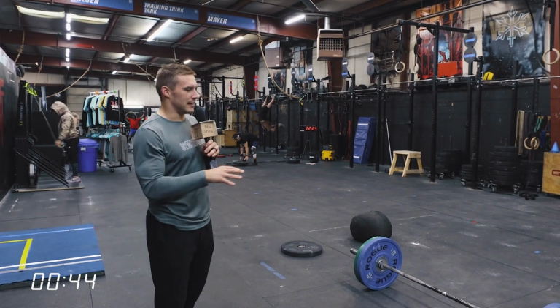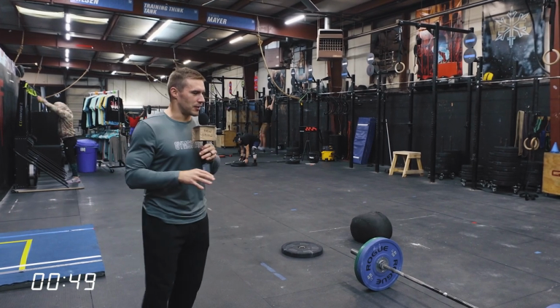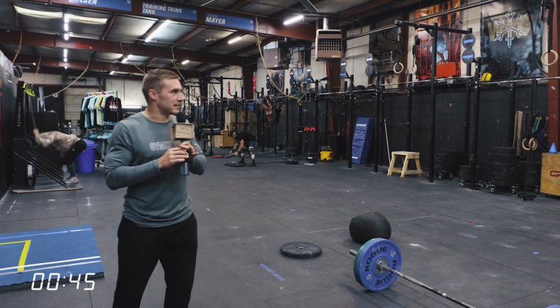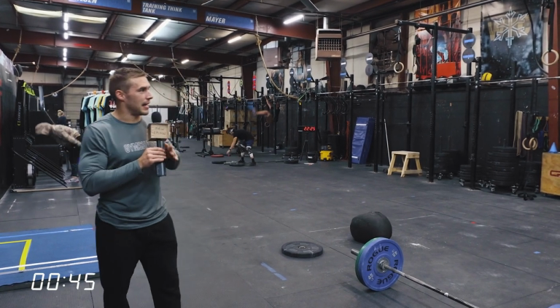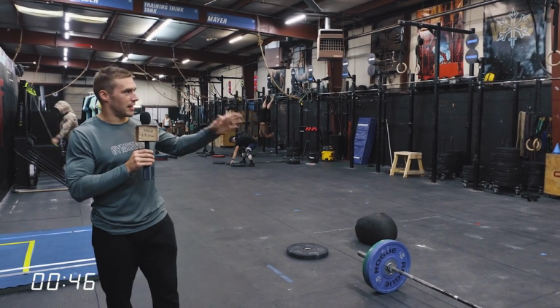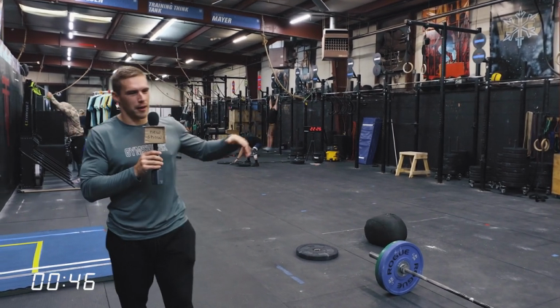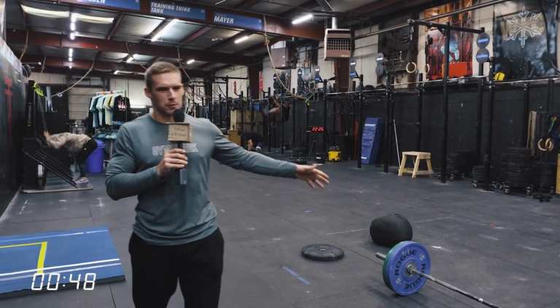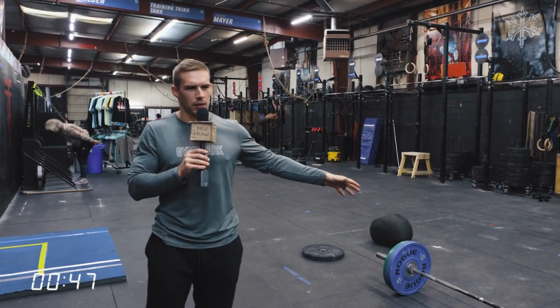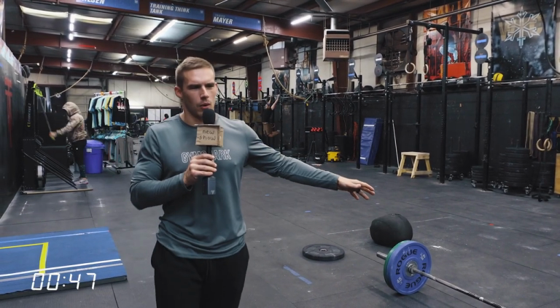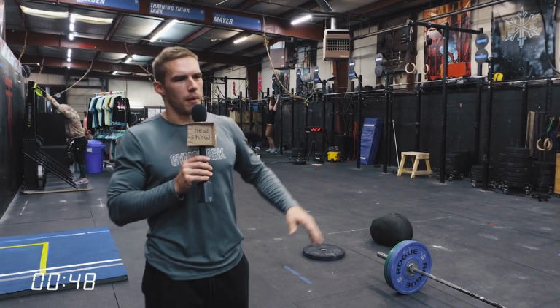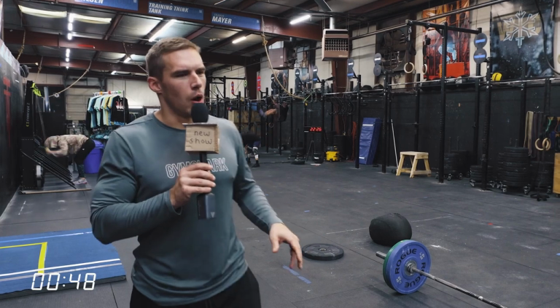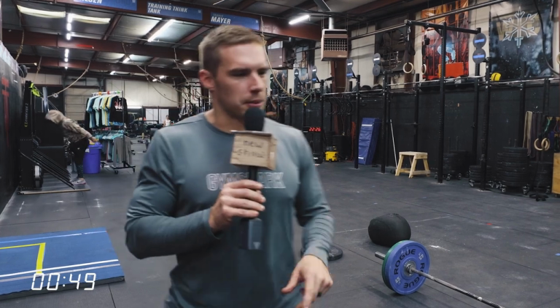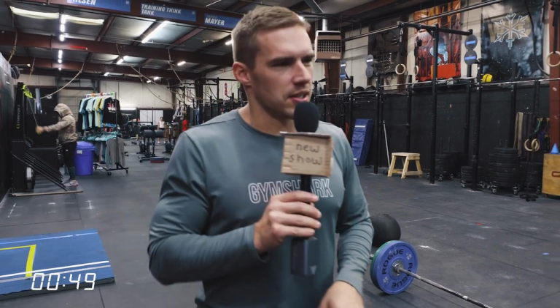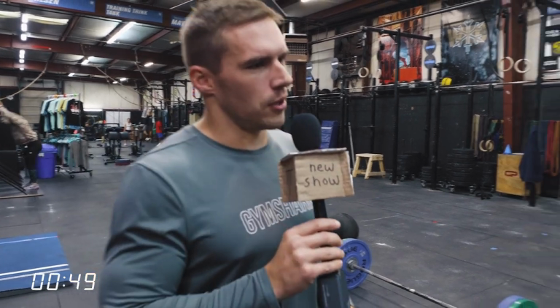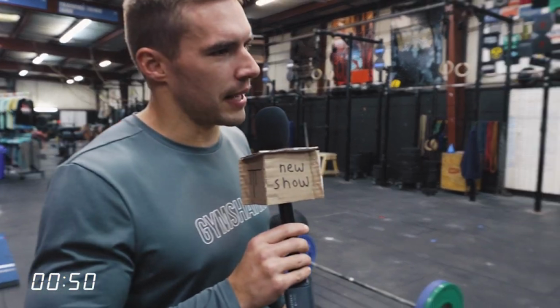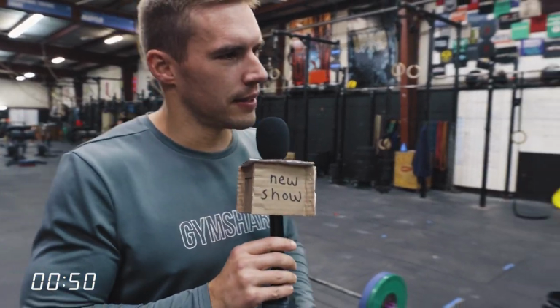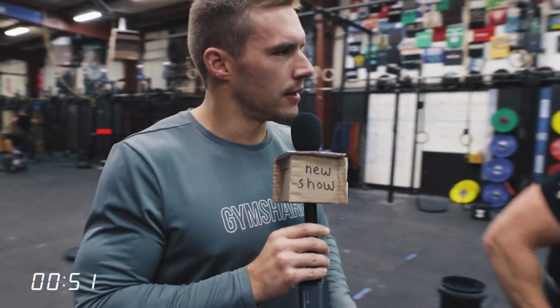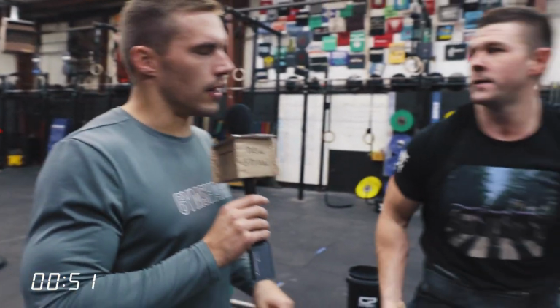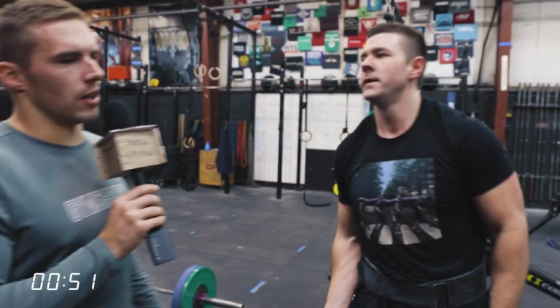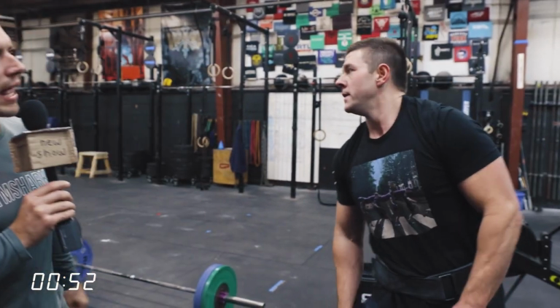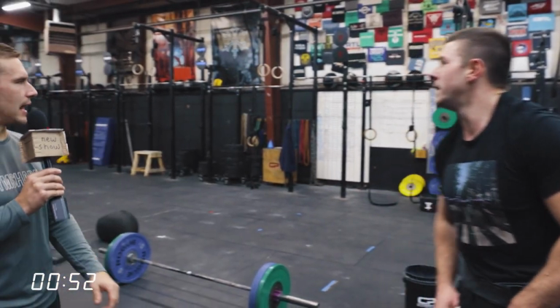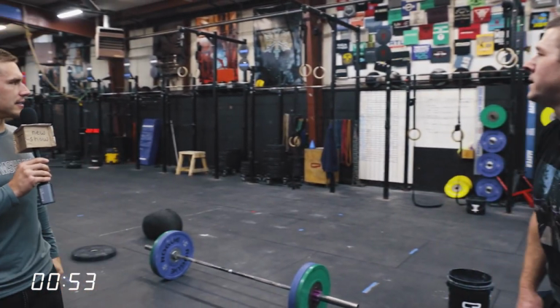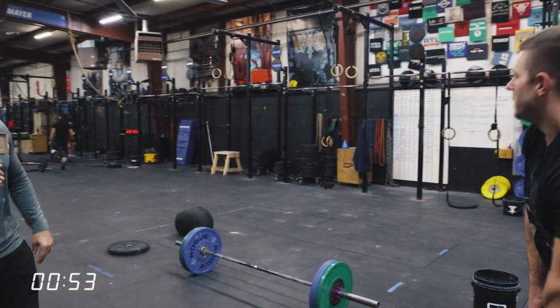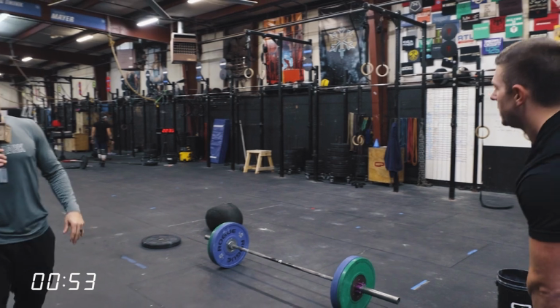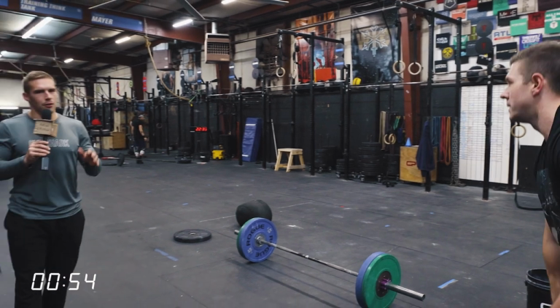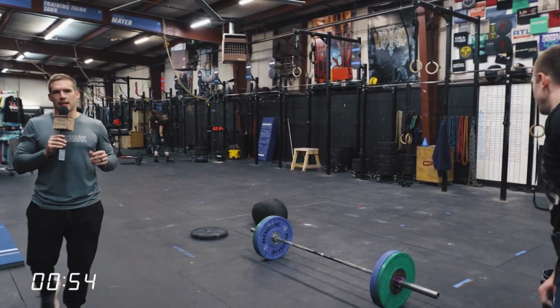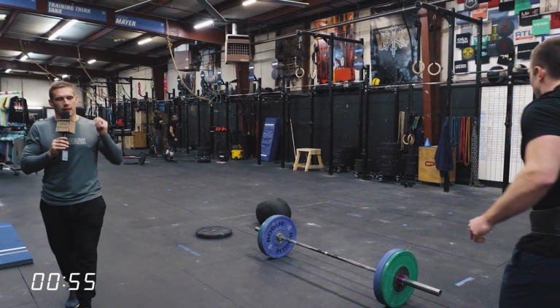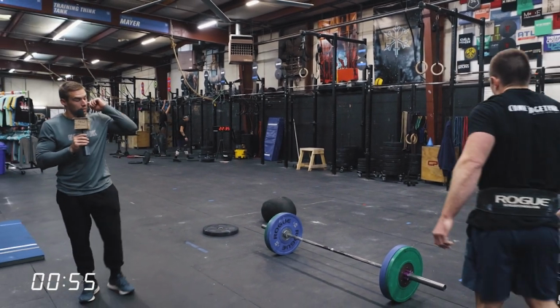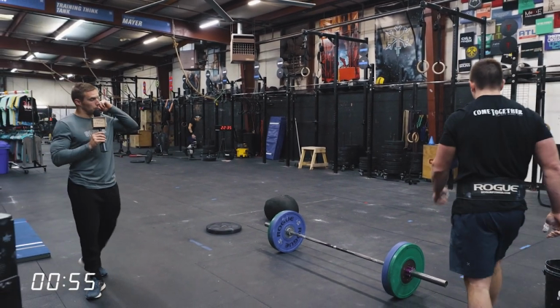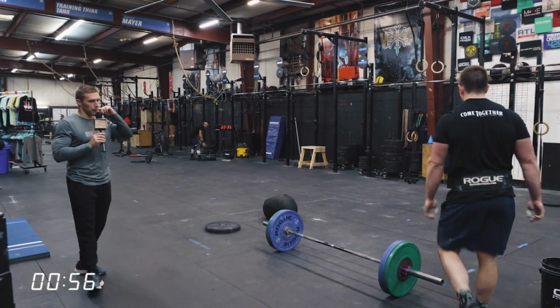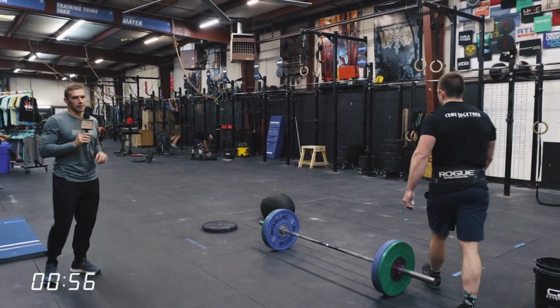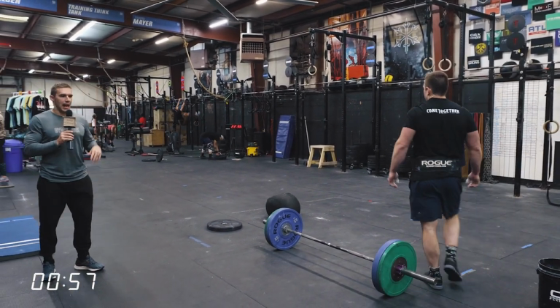10 touch-and-go snatches at 80% — for him this is probably a little, well, he doesn't actually know what percentage this is for him. We'll calculate that out. But if you can do 10 touch-and-go, that's super impressive.